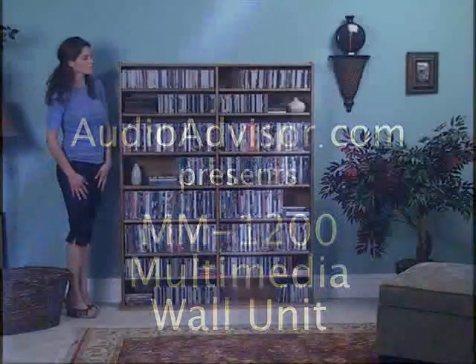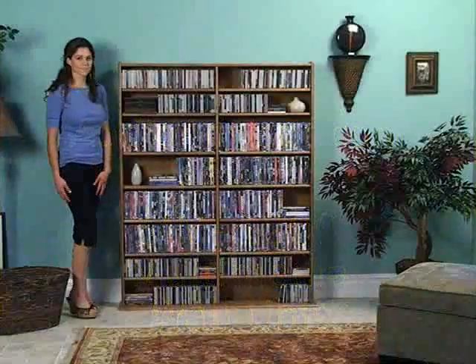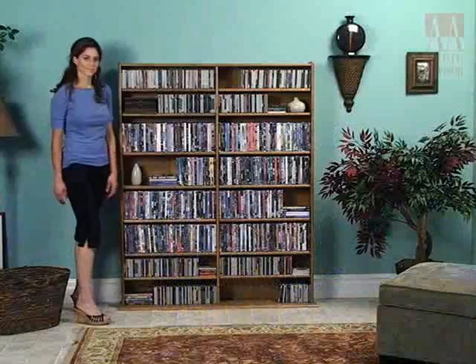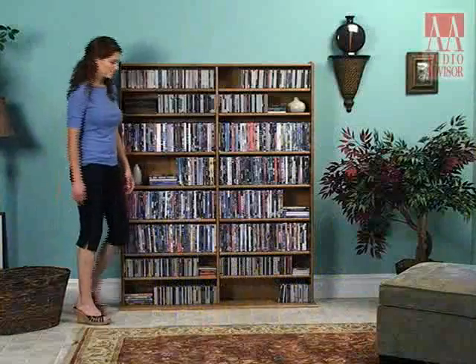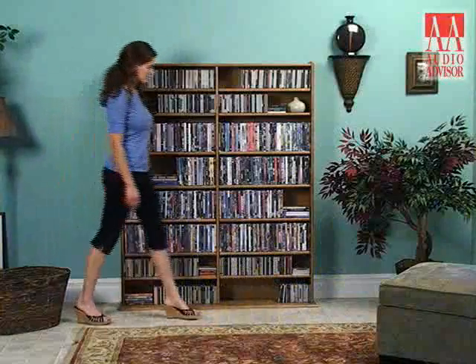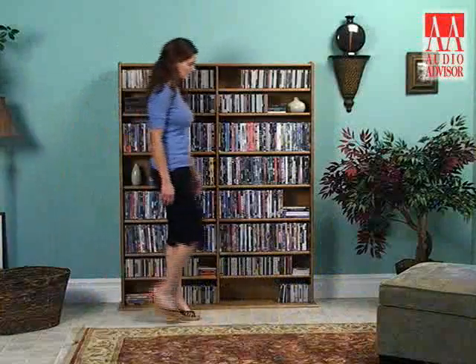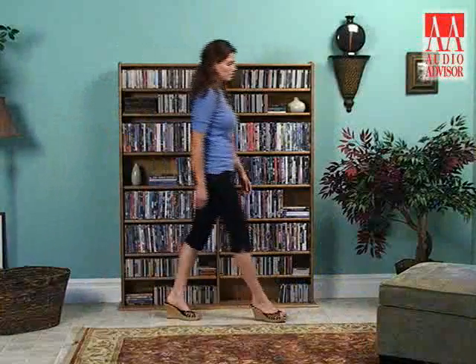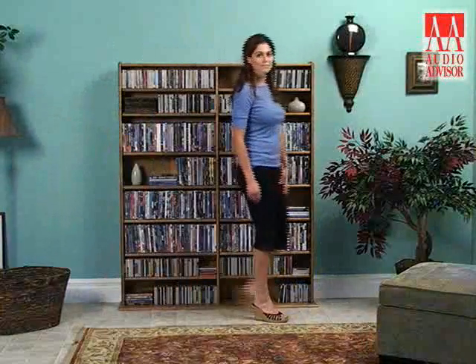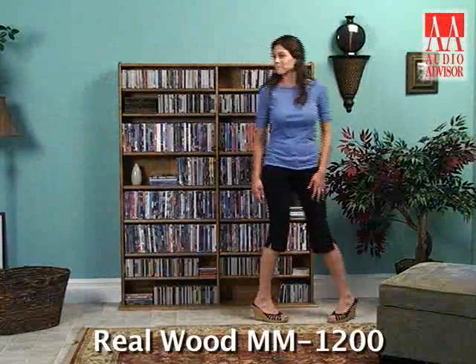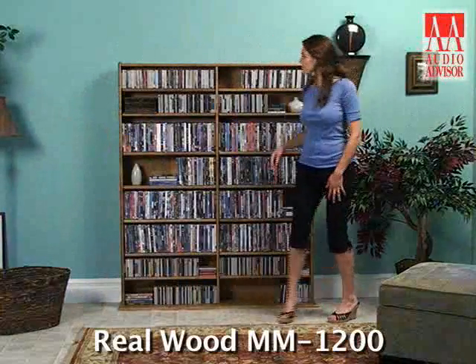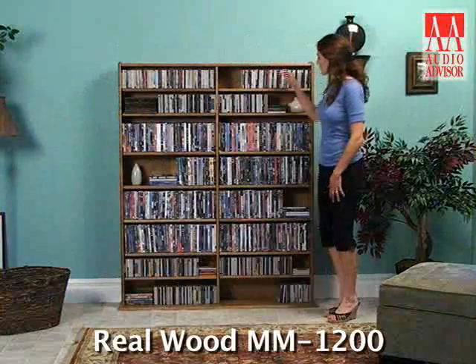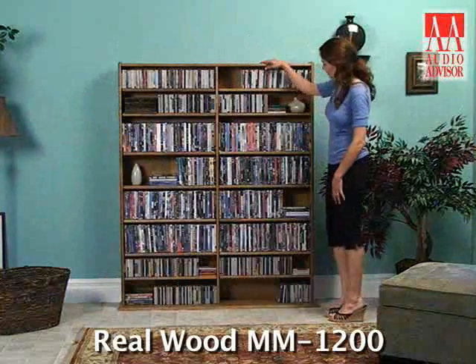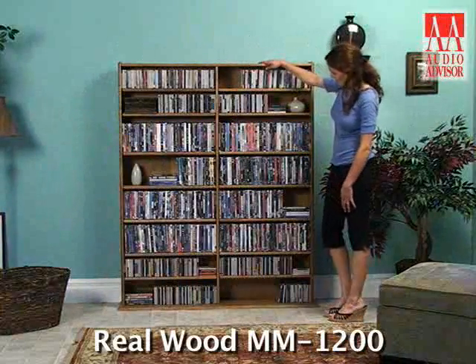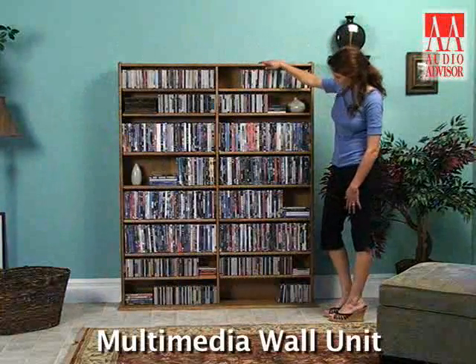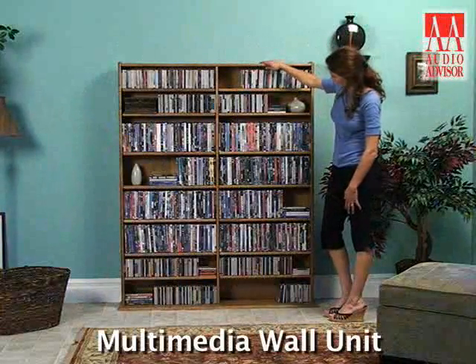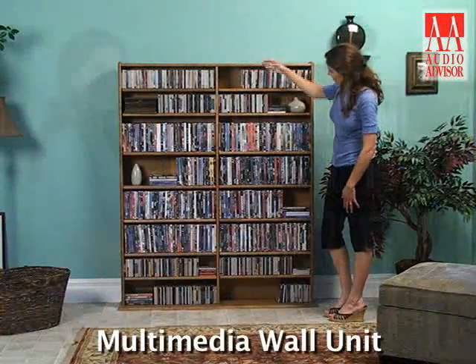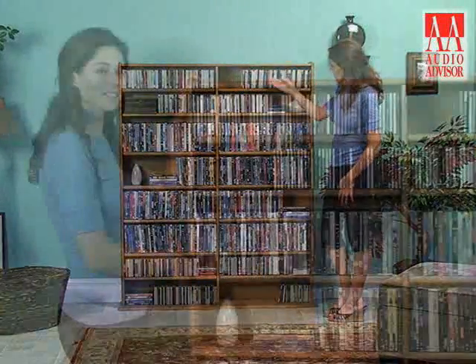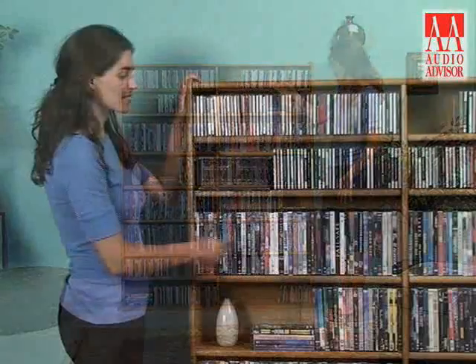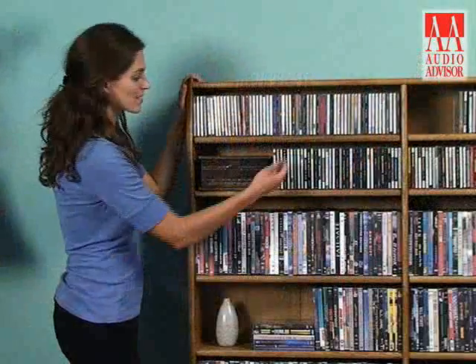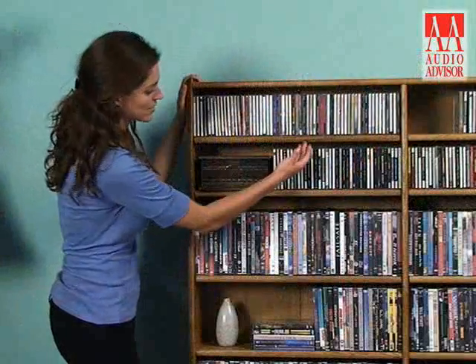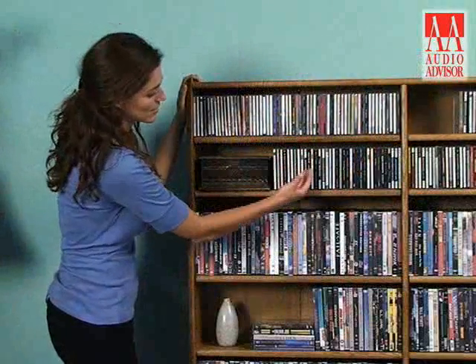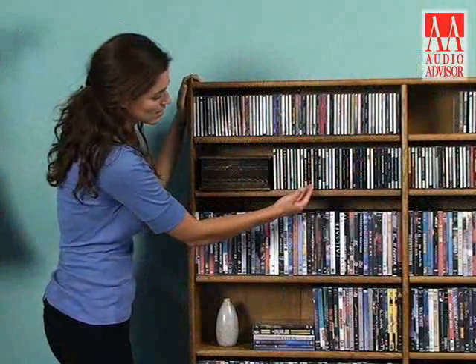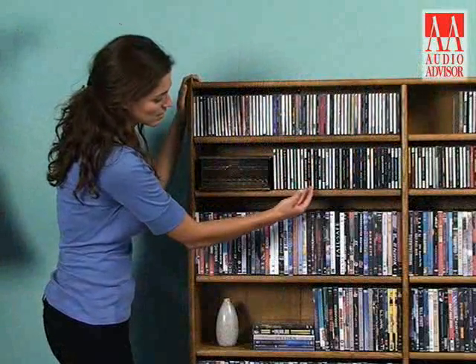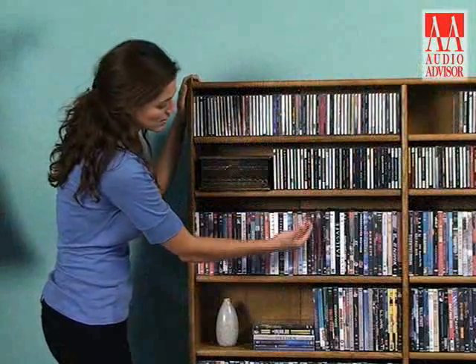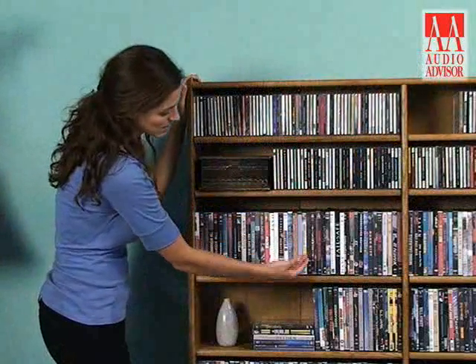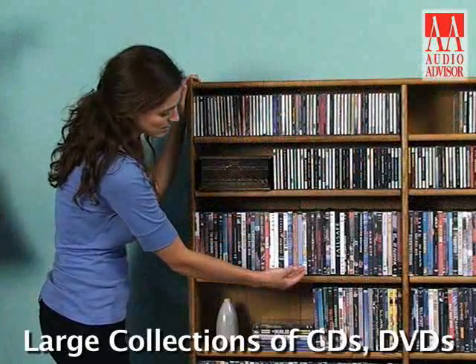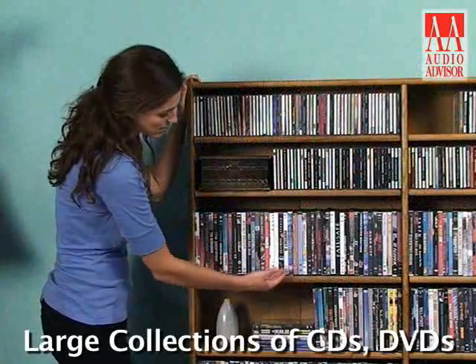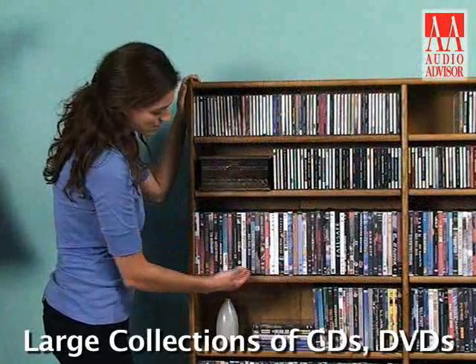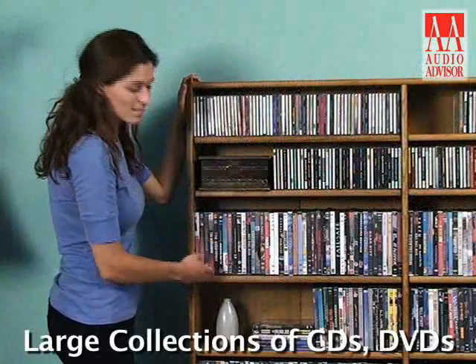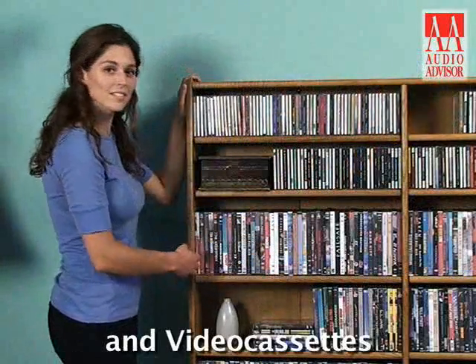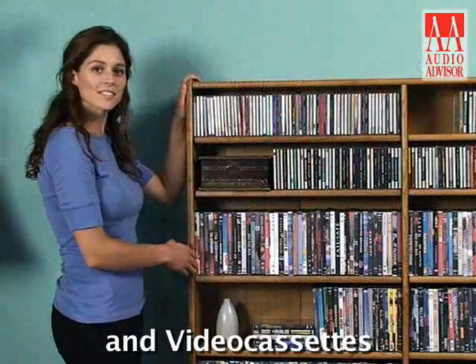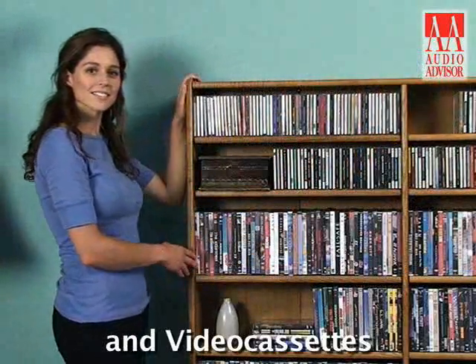This is an exclusive video for Audio Advisor on the Real Wood MM1200 Multimedia Wall Unit. The MM1200 is designed to hold large collections of CDs, DVDs, and video cassettes.